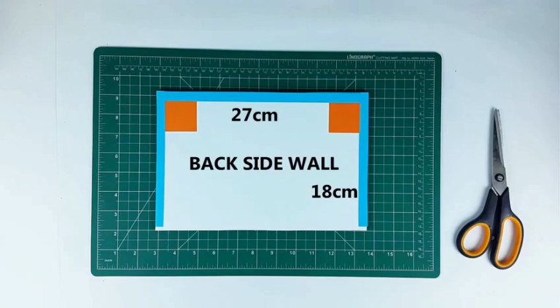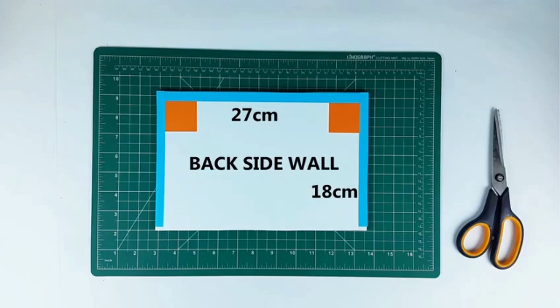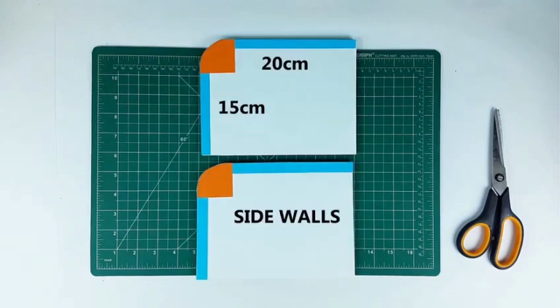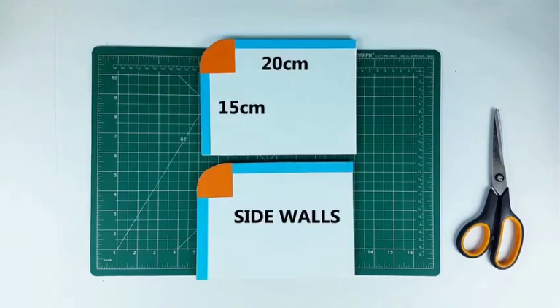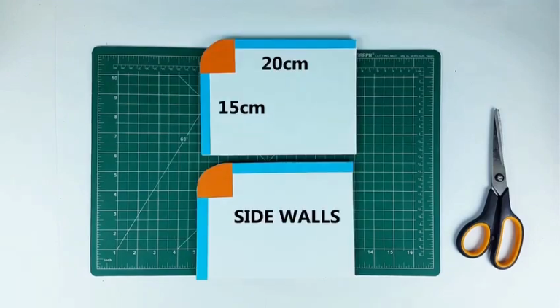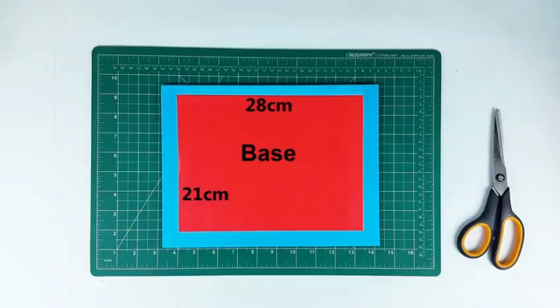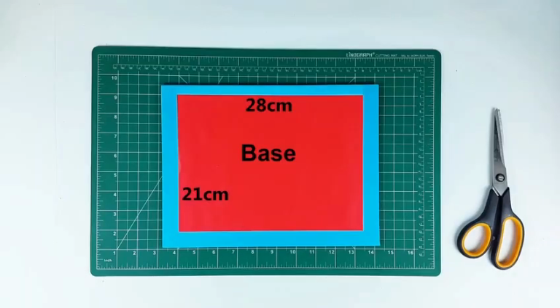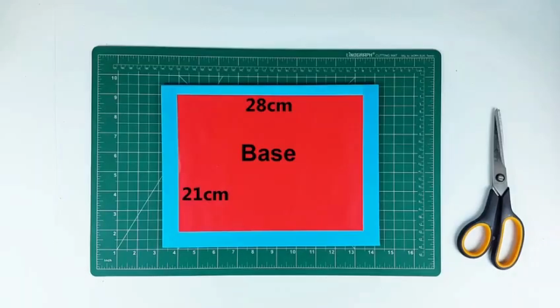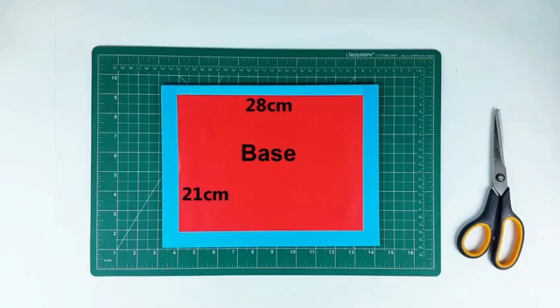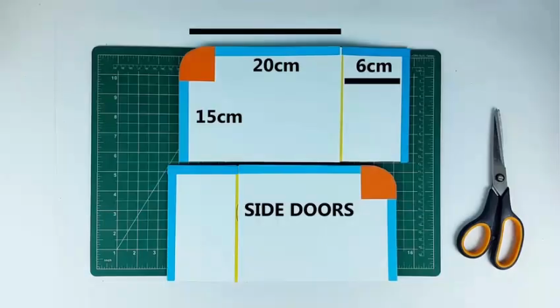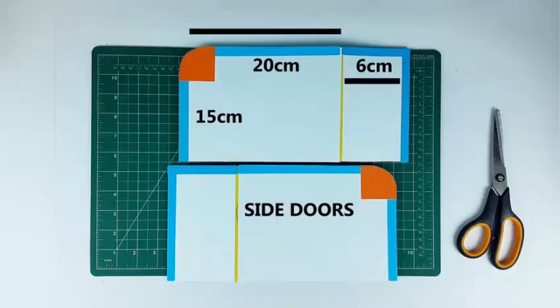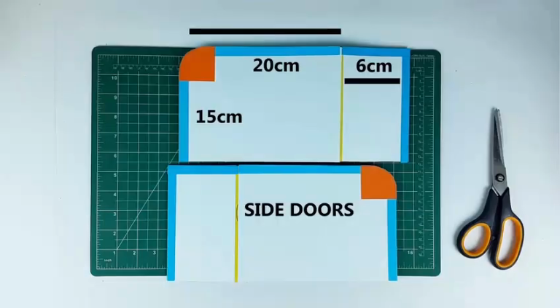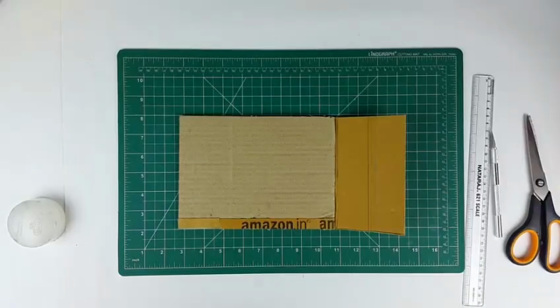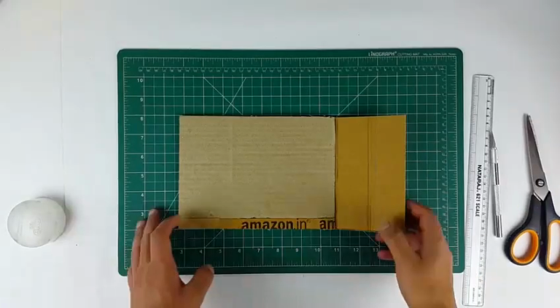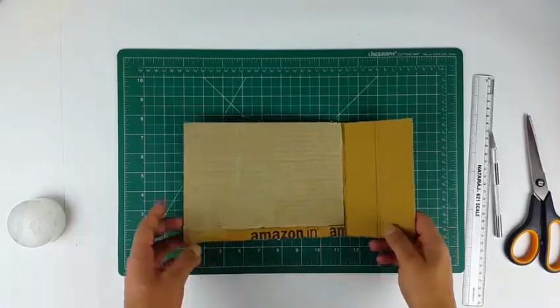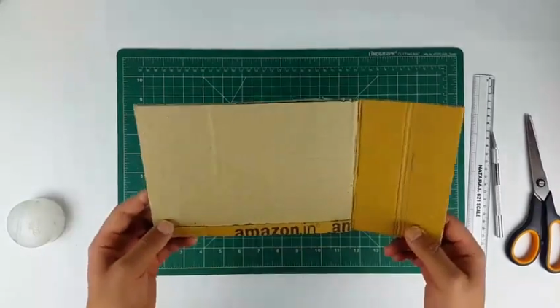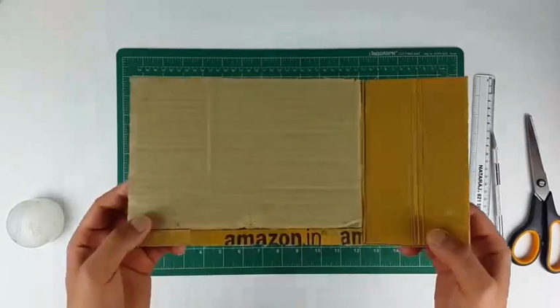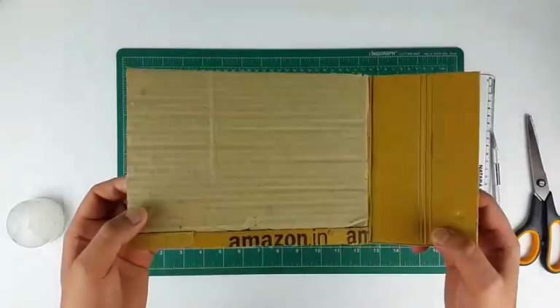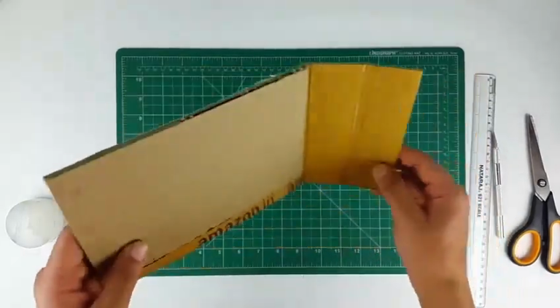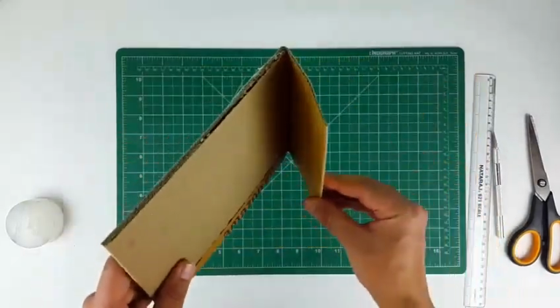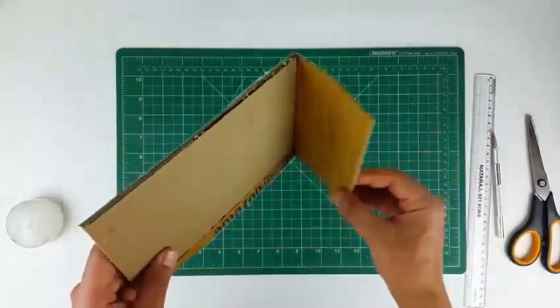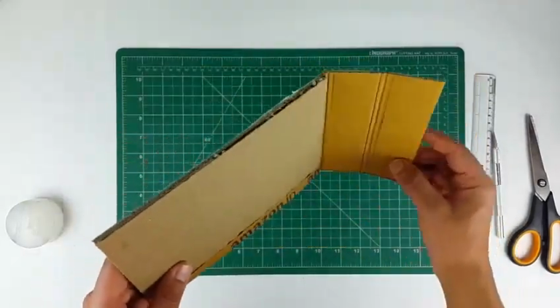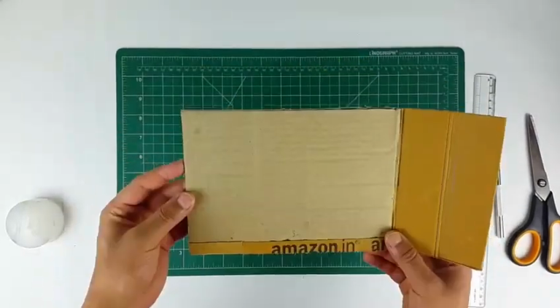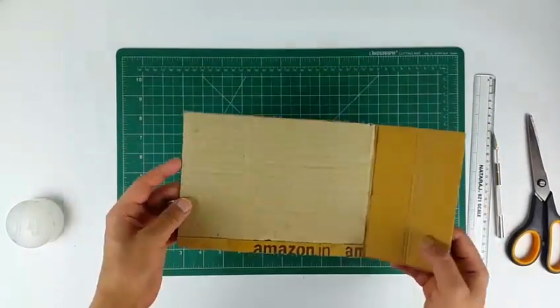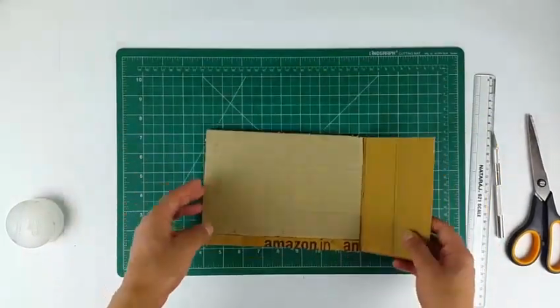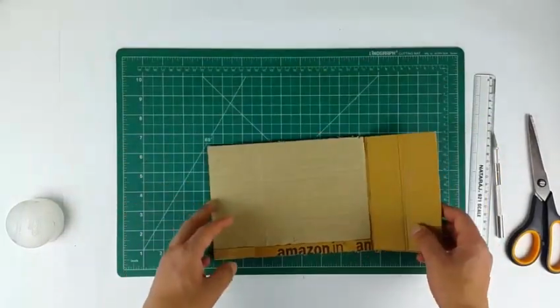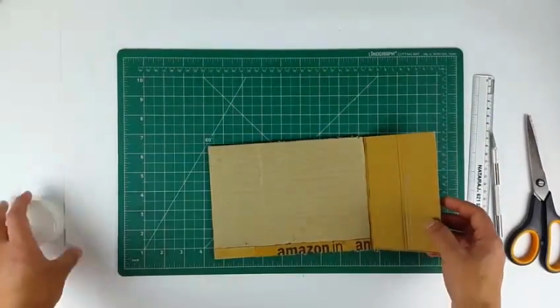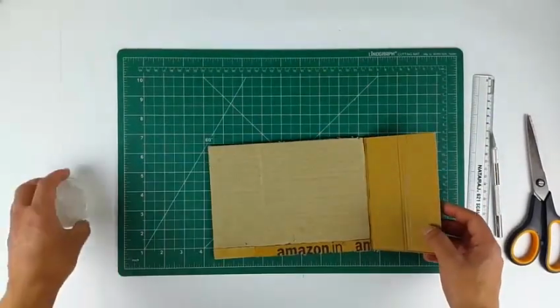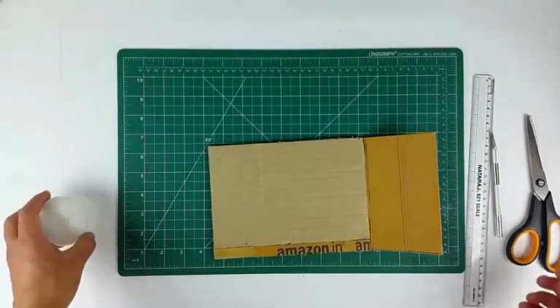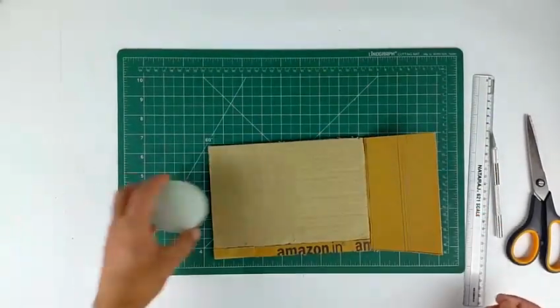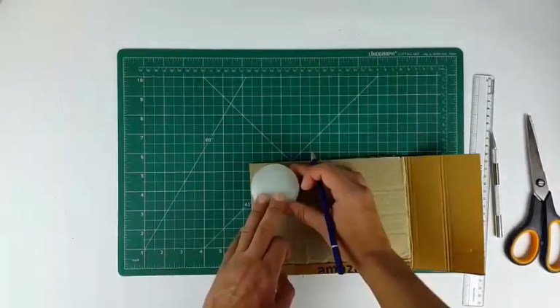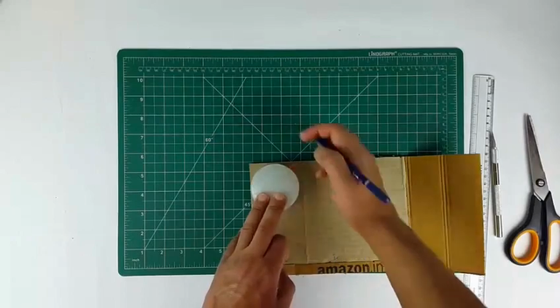So these are the dimensions of the different parts. Let's begin. We will make the outer door first. I am using a cardboard sheet with a bend — this bend will act as a door hinge.